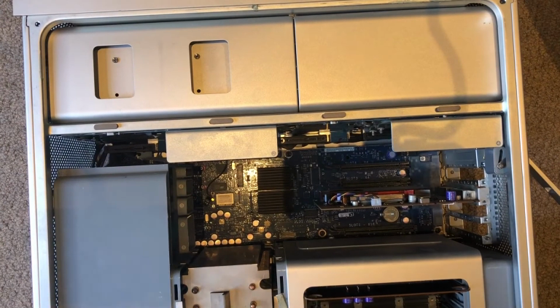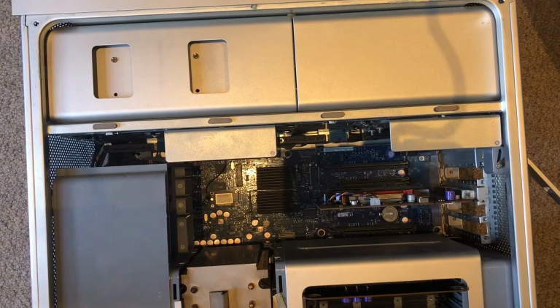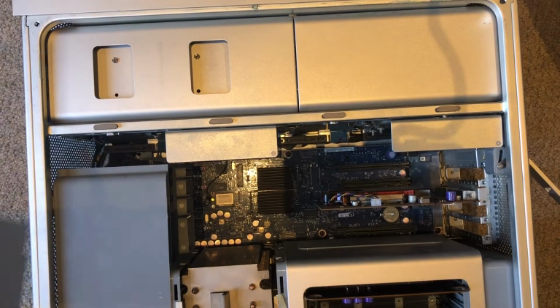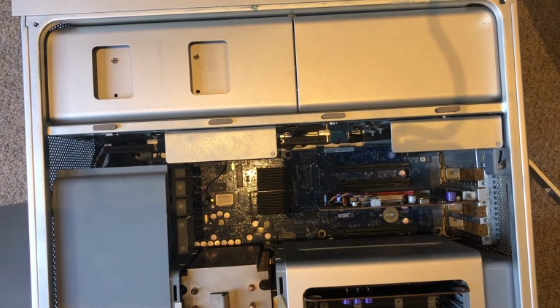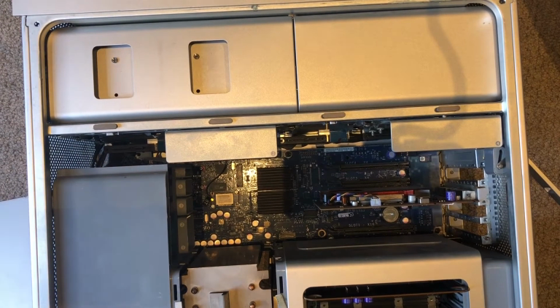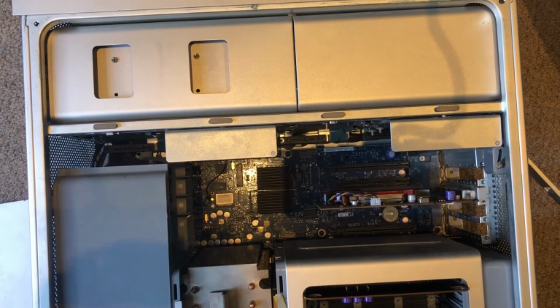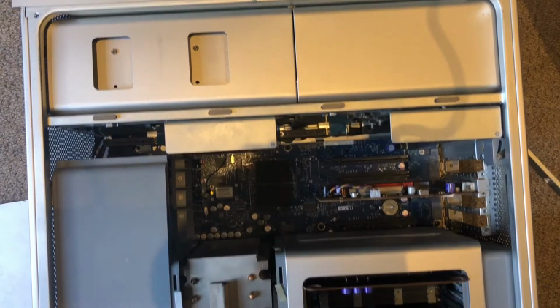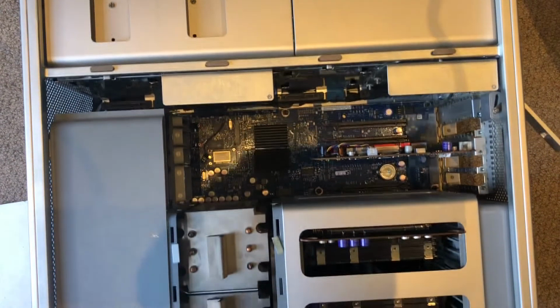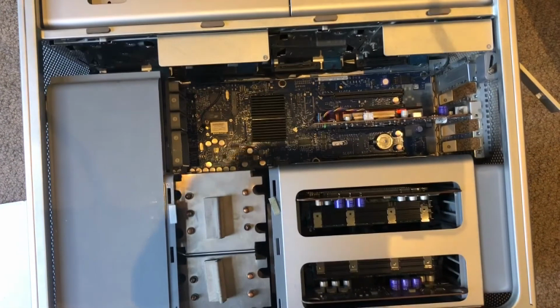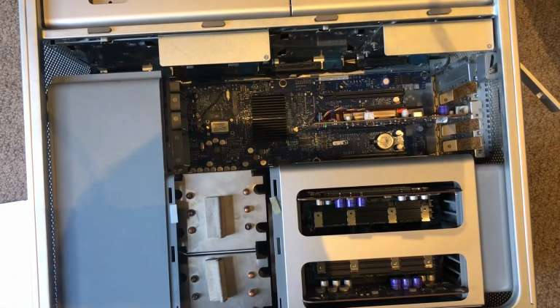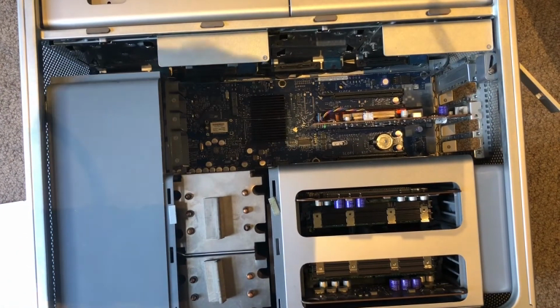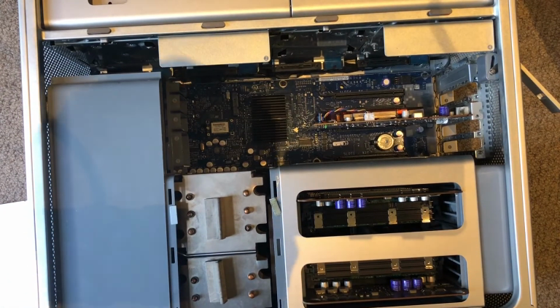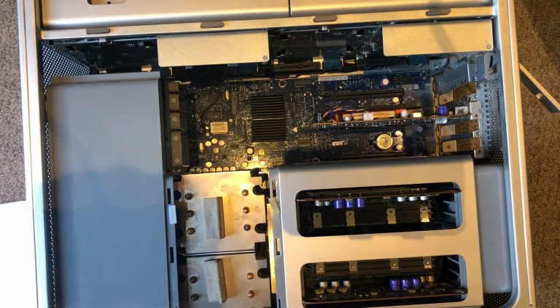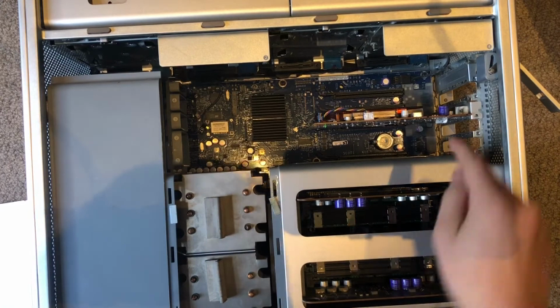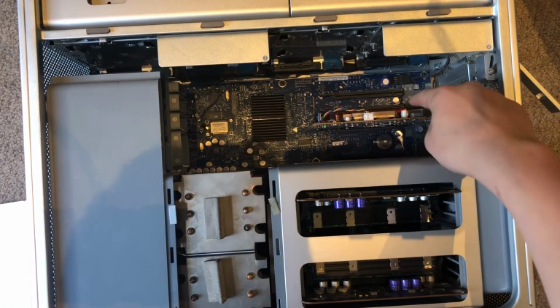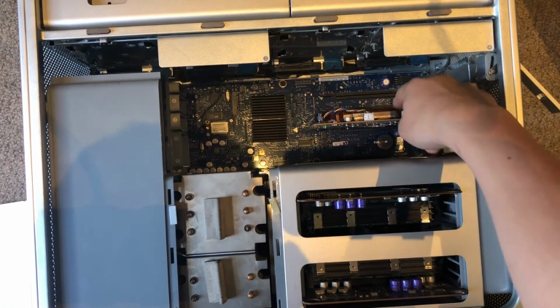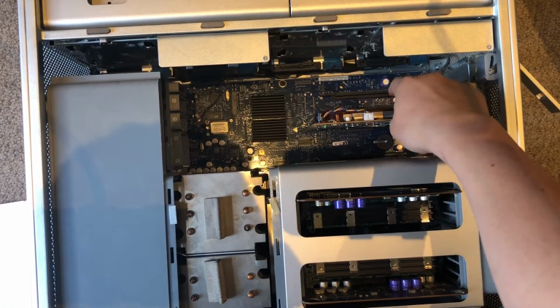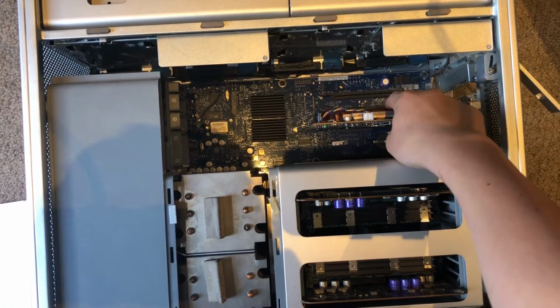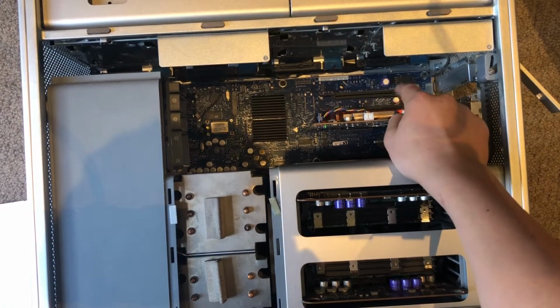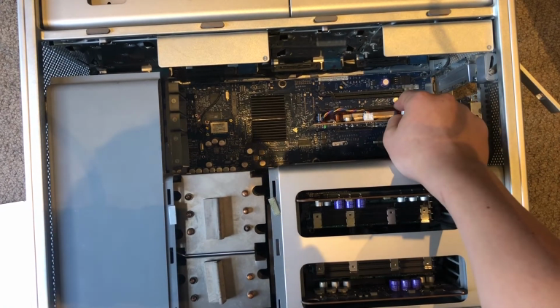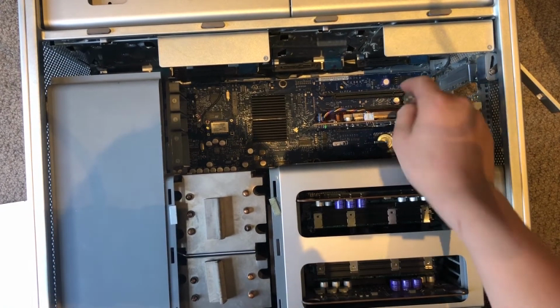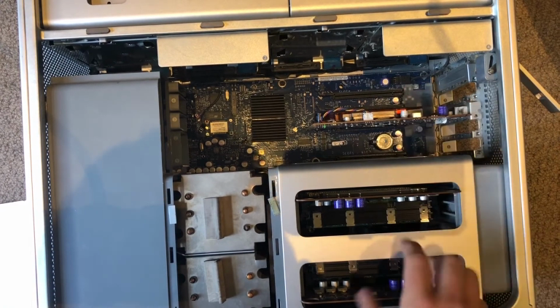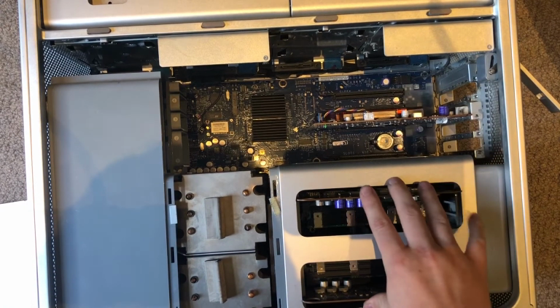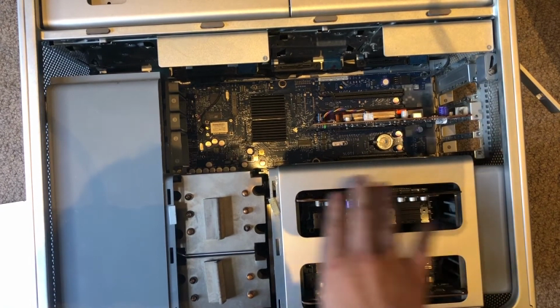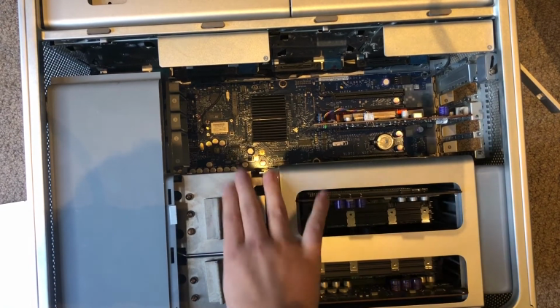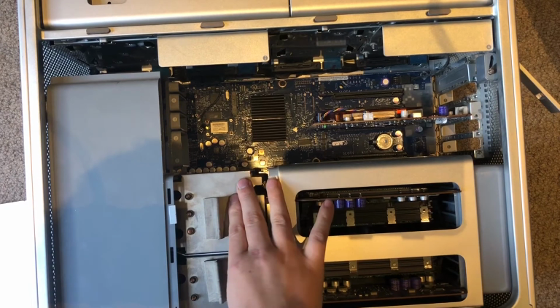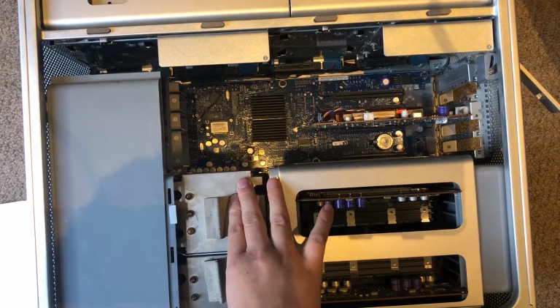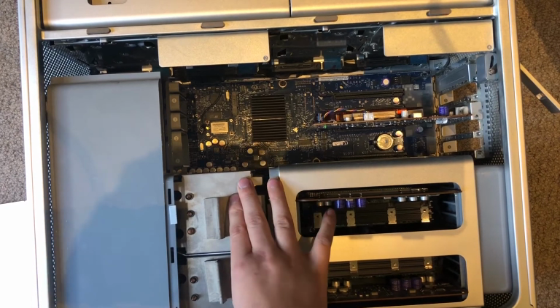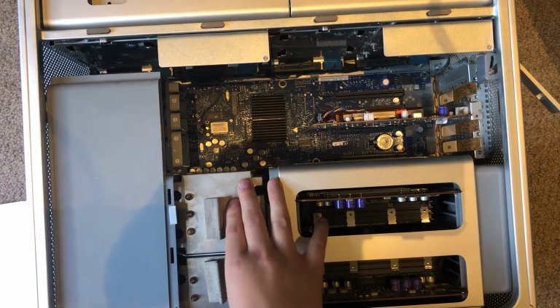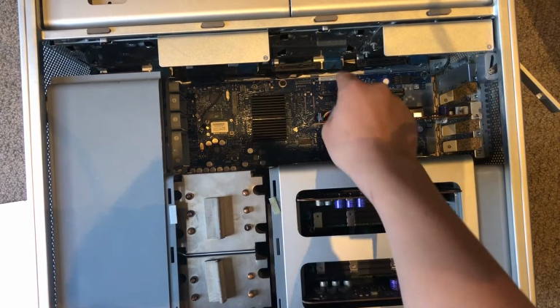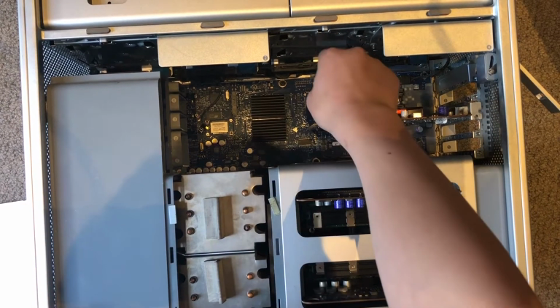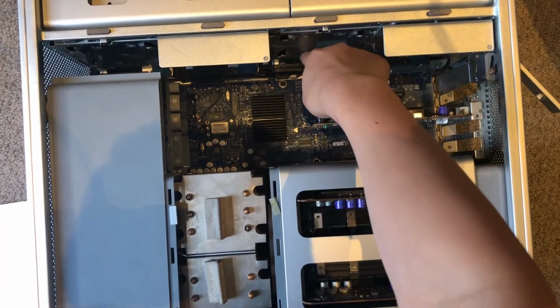Now immediately what you can see here are the GPU — that's the original one that it comes with — the RAM, and the CPUs under there, and also your storage goes up there.